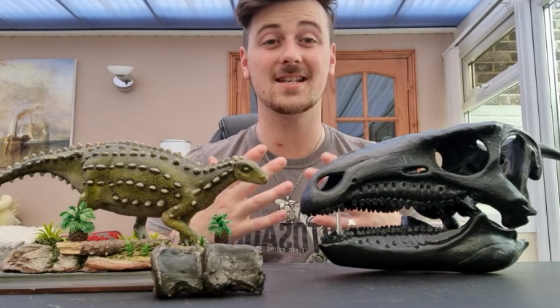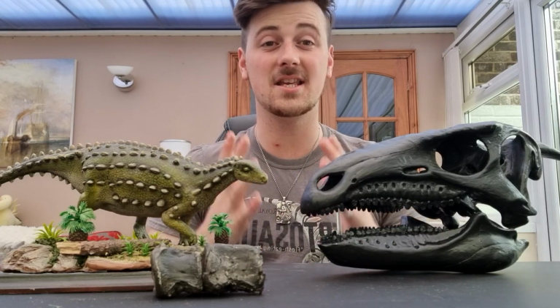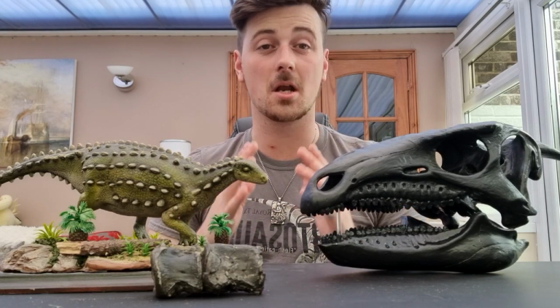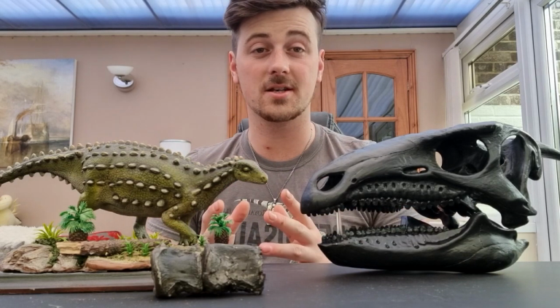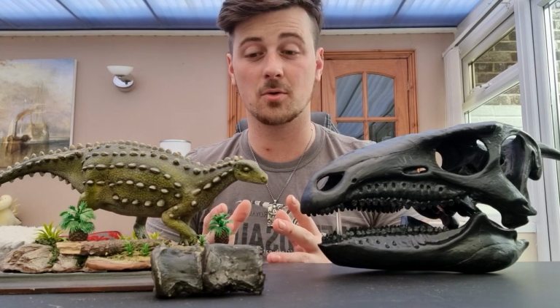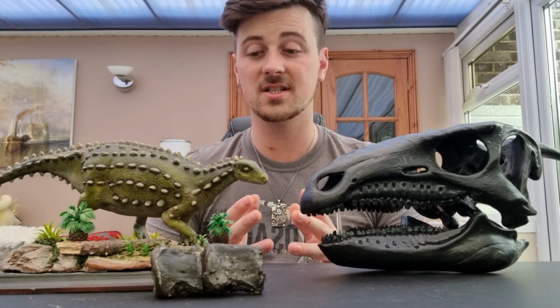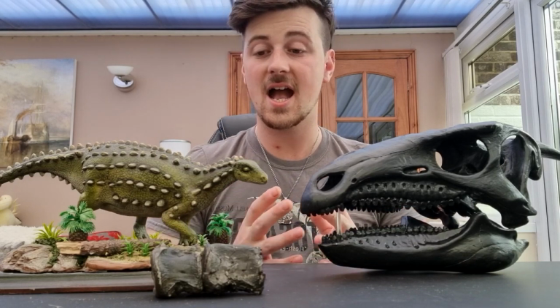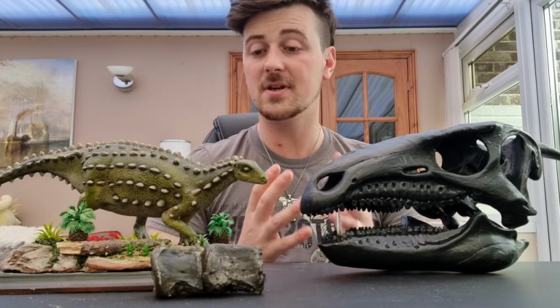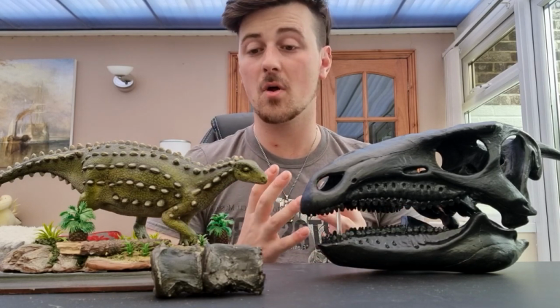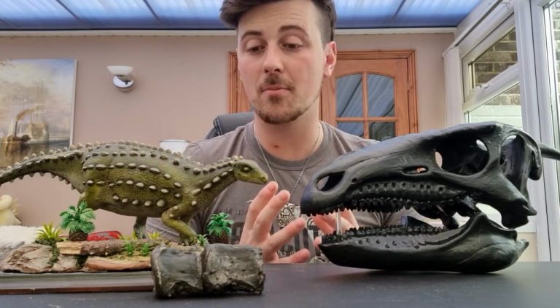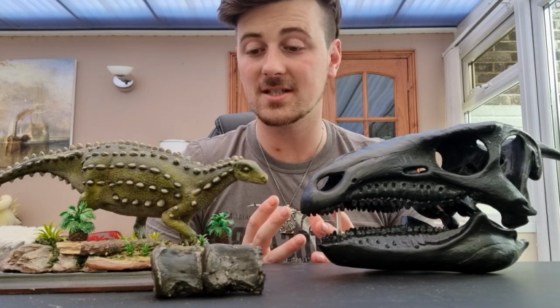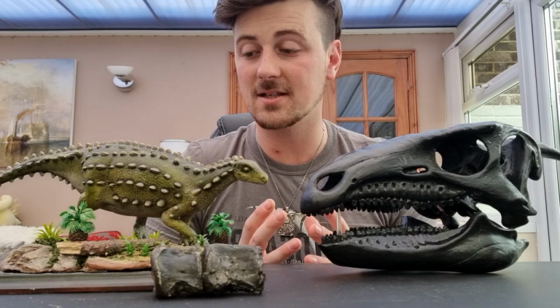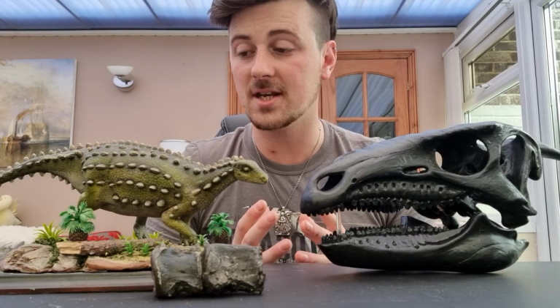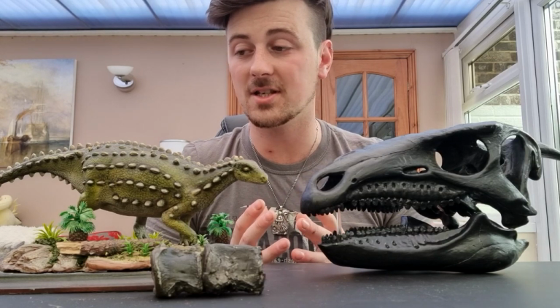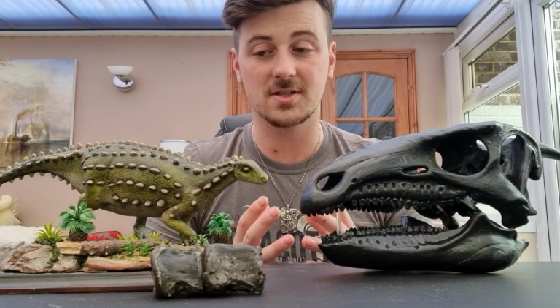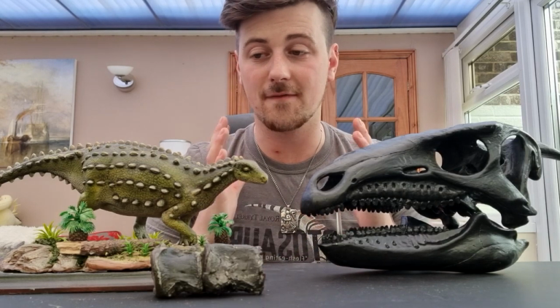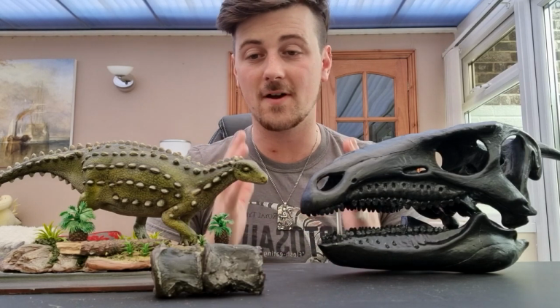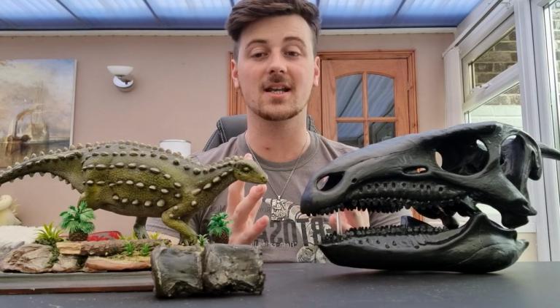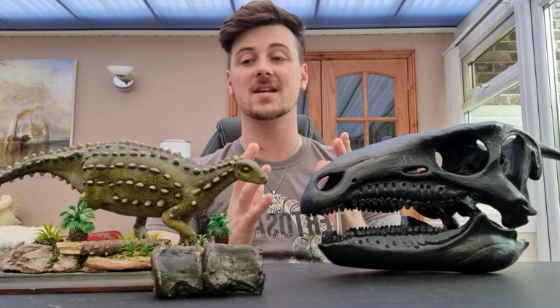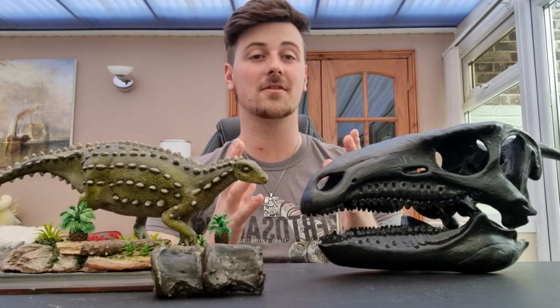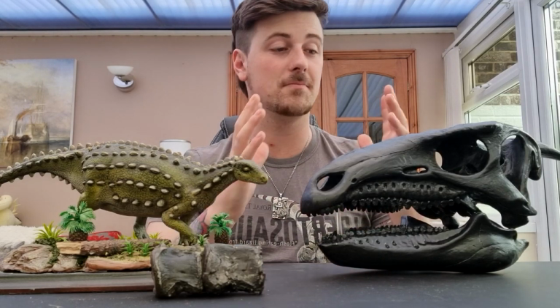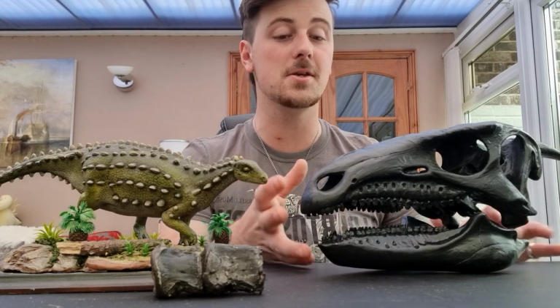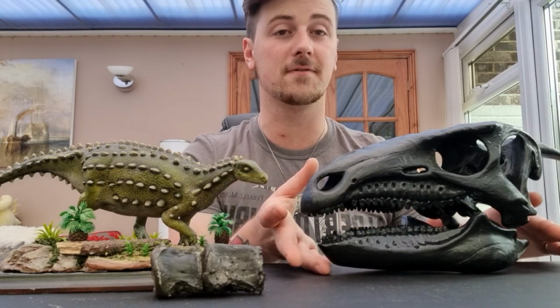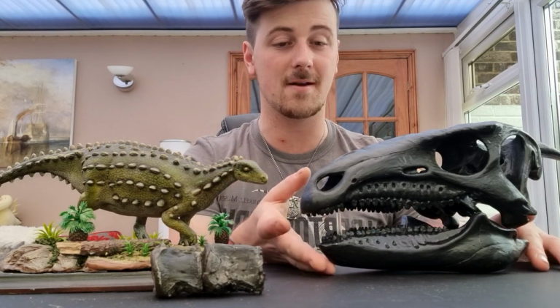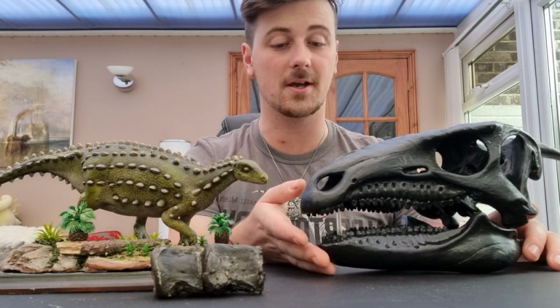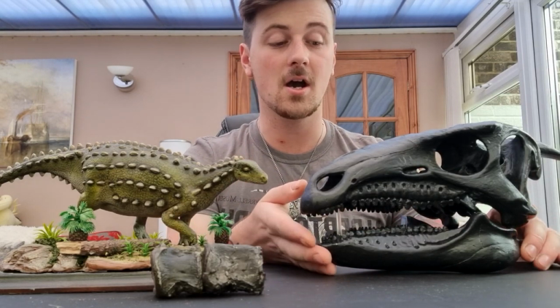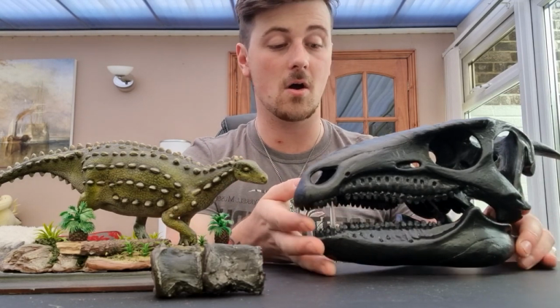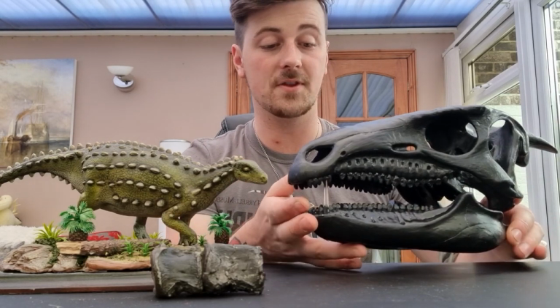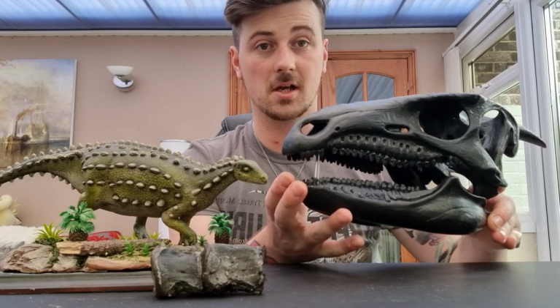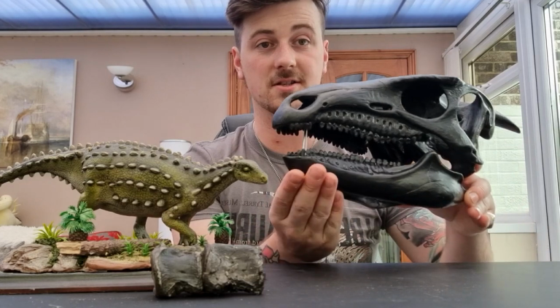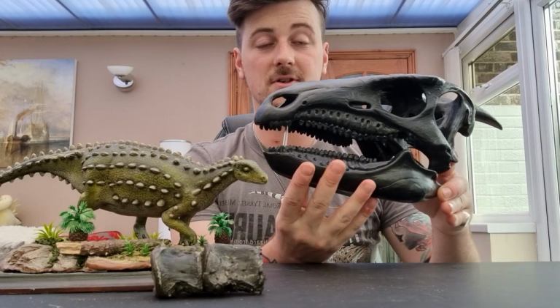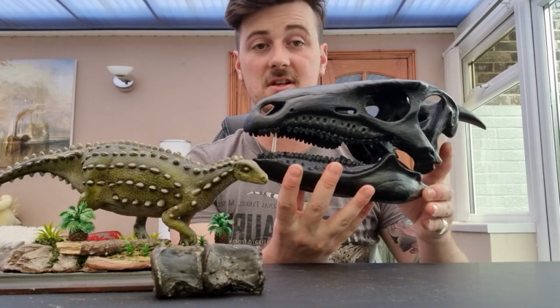It is the Scelidosaurus. And the reason why I've been prompted to make this video is because I've finally obtained this beautiful replica of the Scelidosaurus skull.